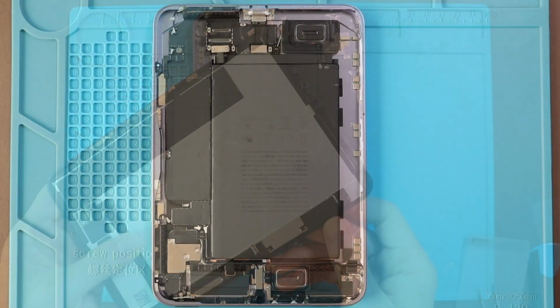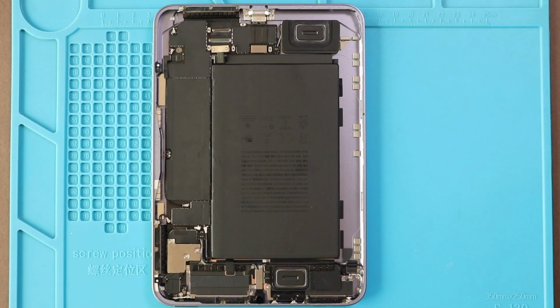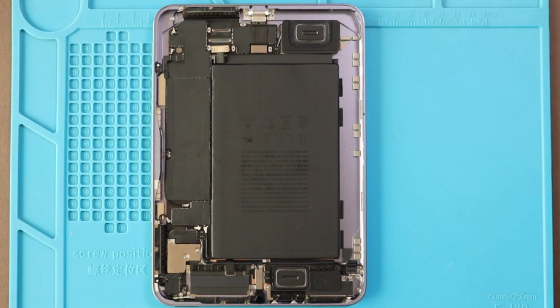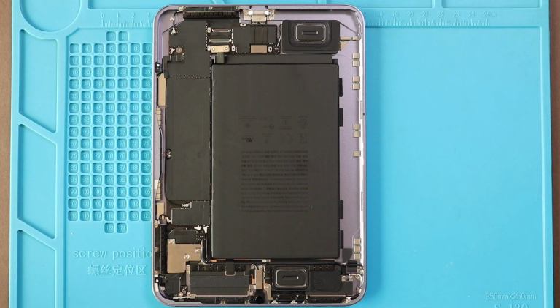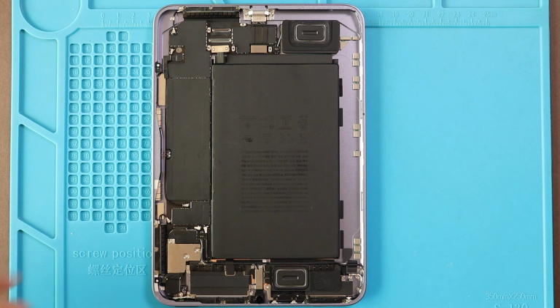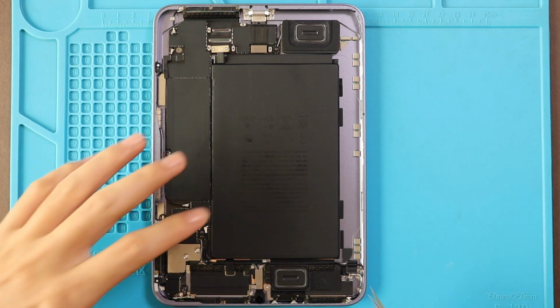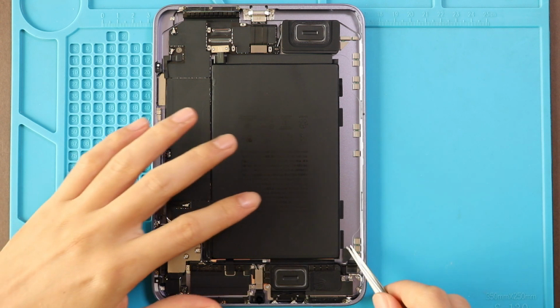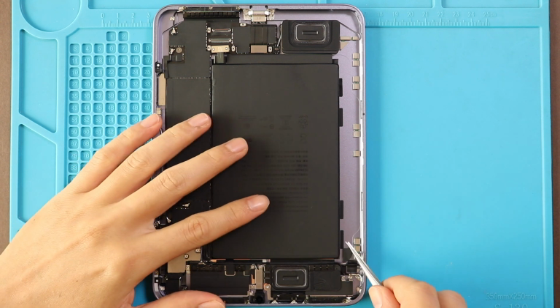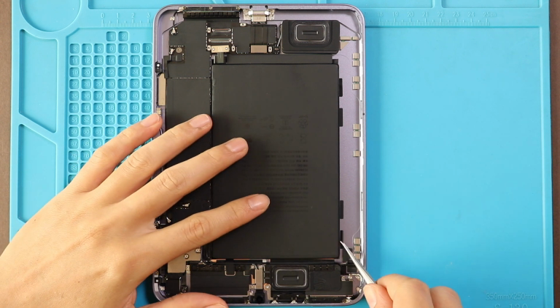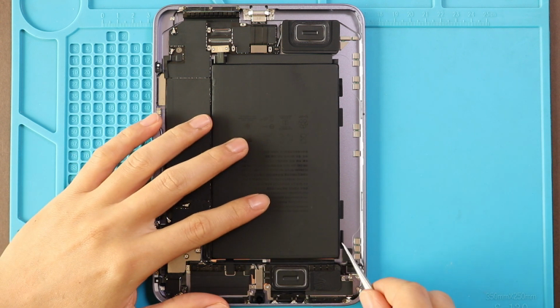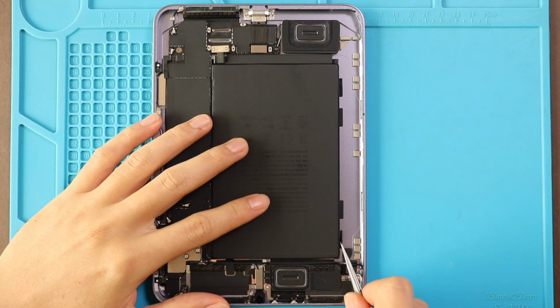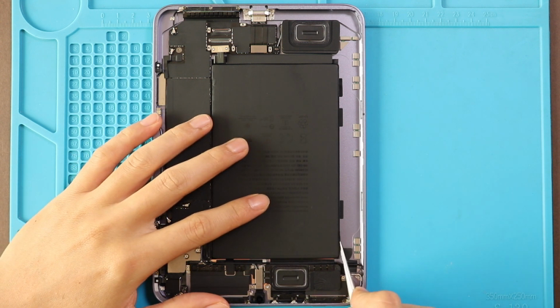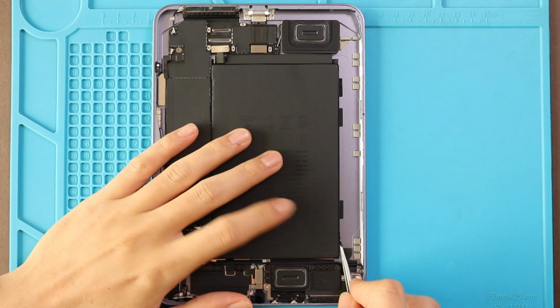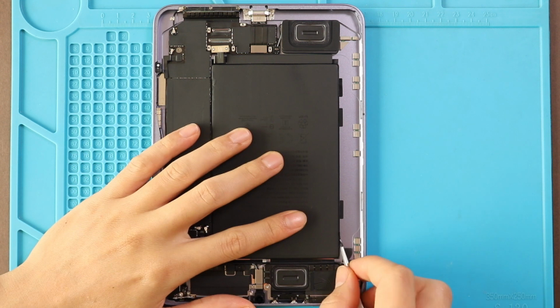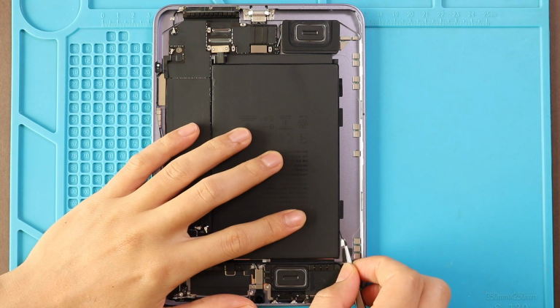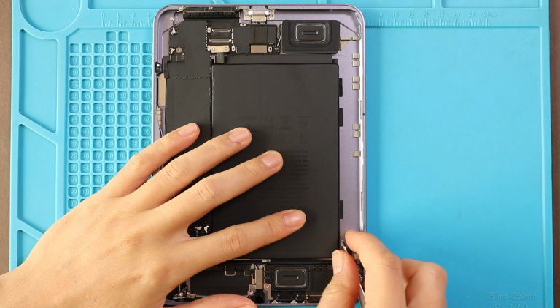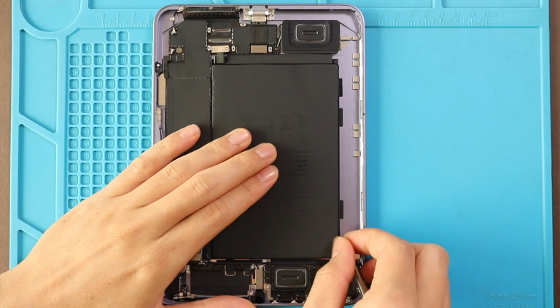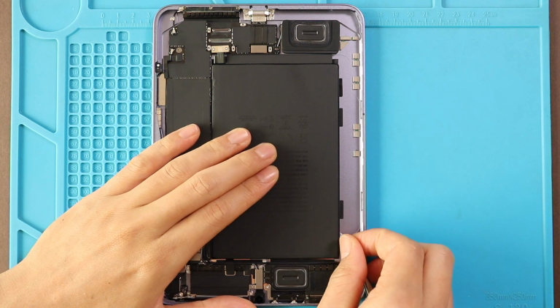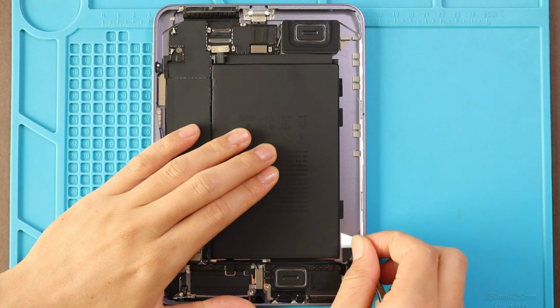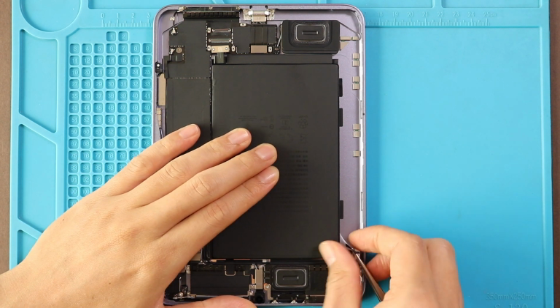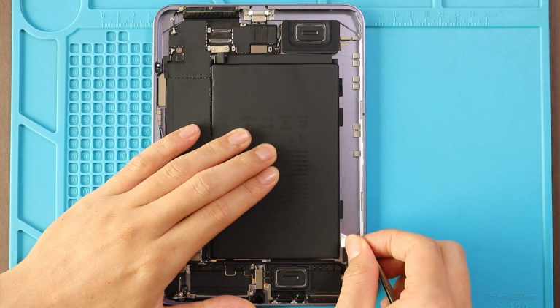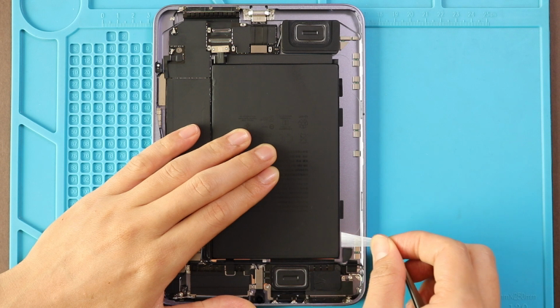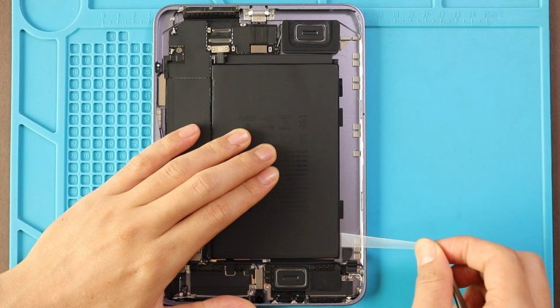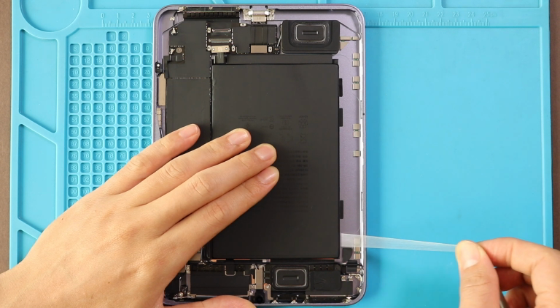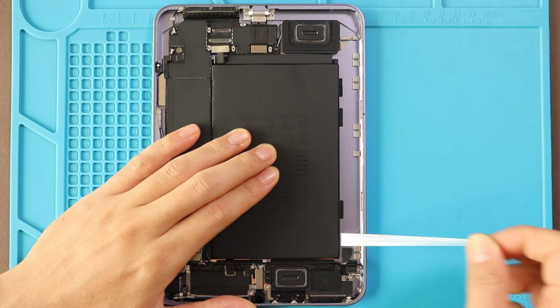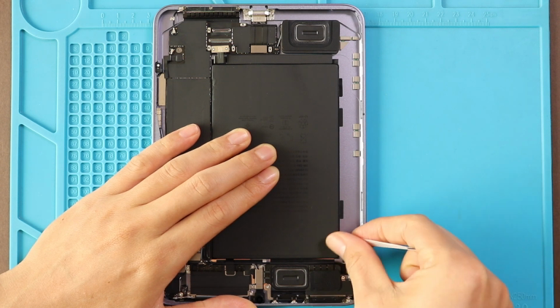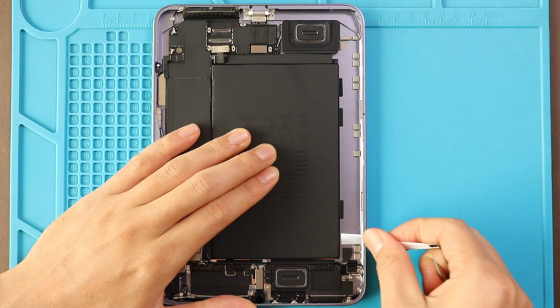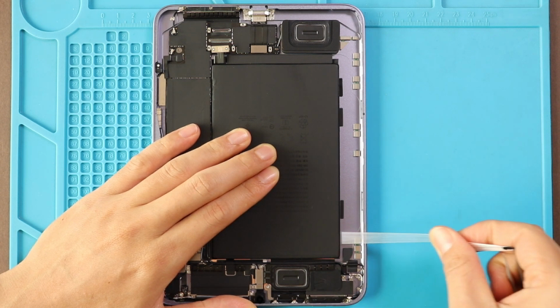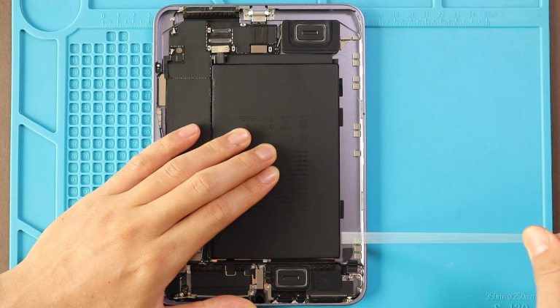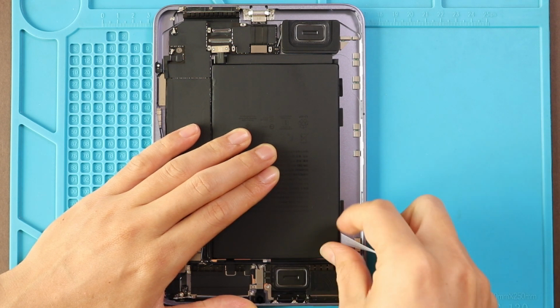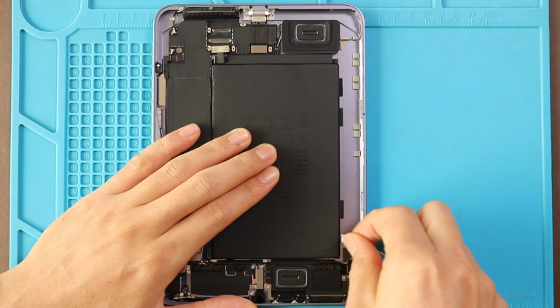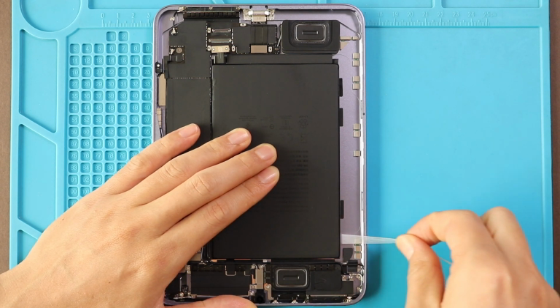Take out the battery from the body. There are four adhesive tabs on the battery to be pulled. This is something new for iPad mini — the tapes are coming out so neatly and it looks like no heating is needed.